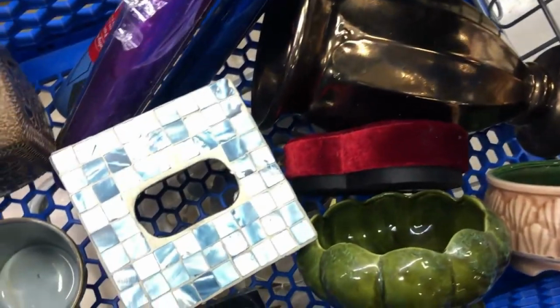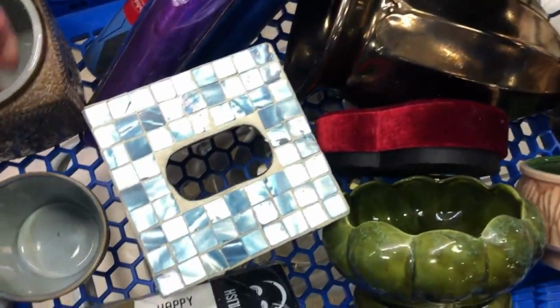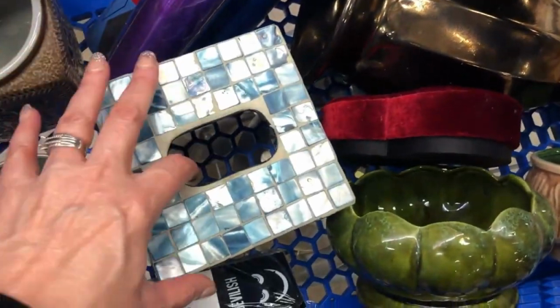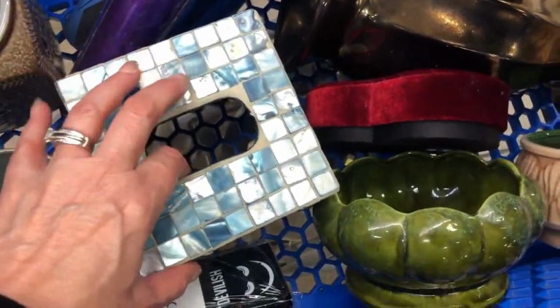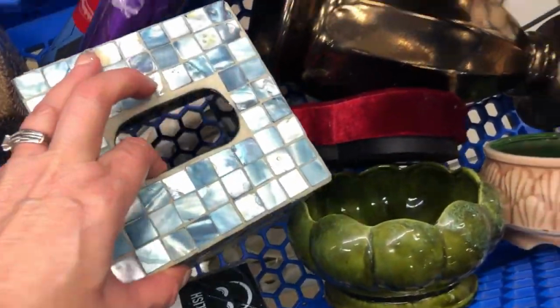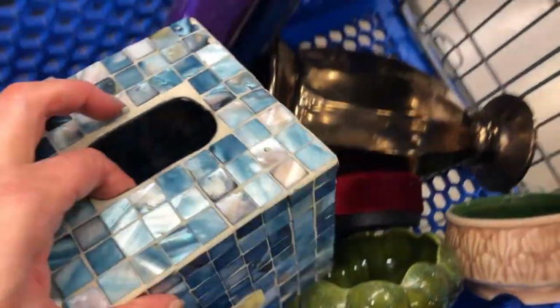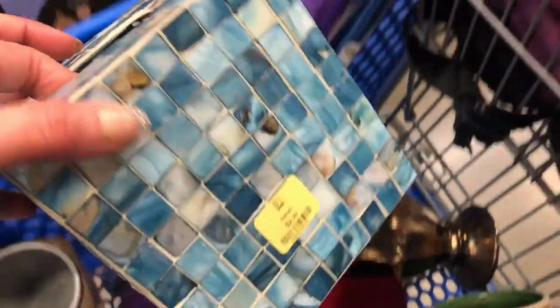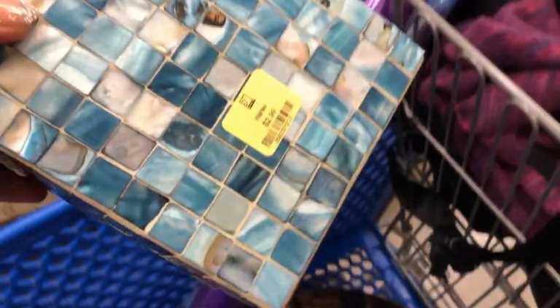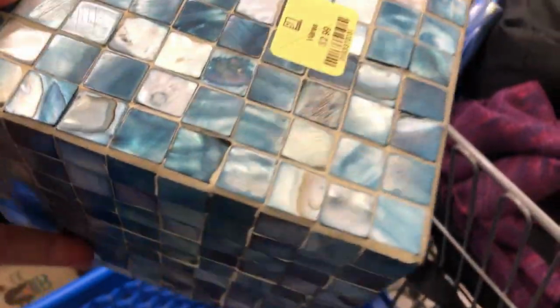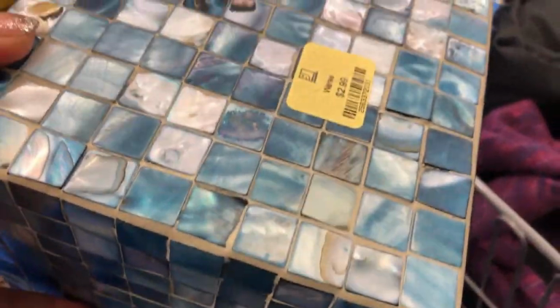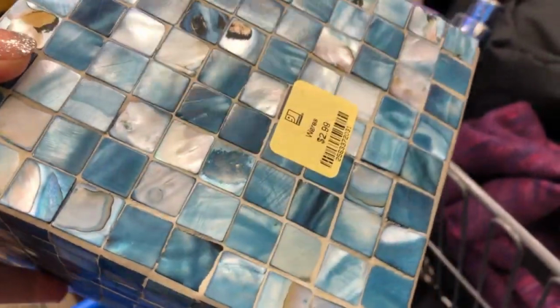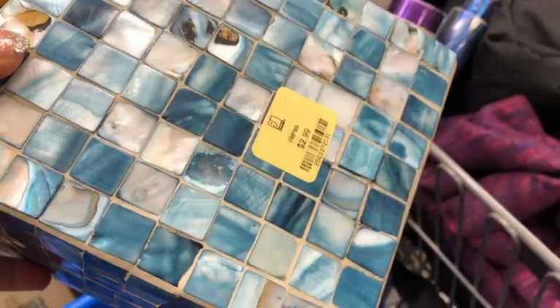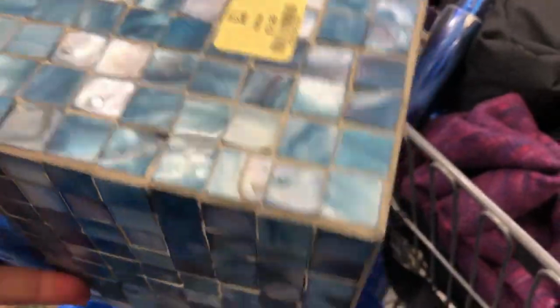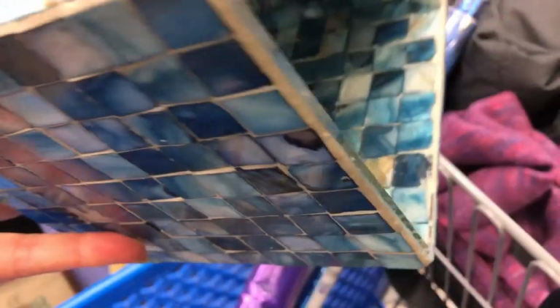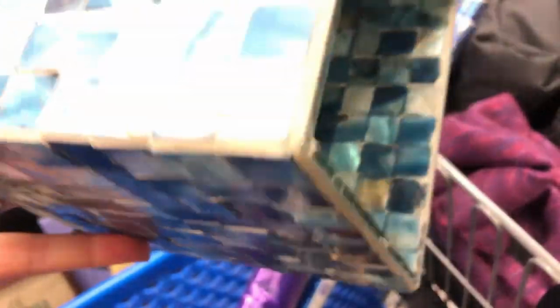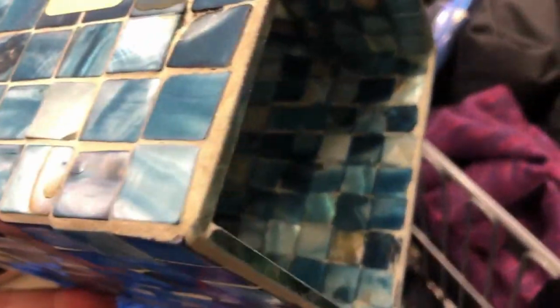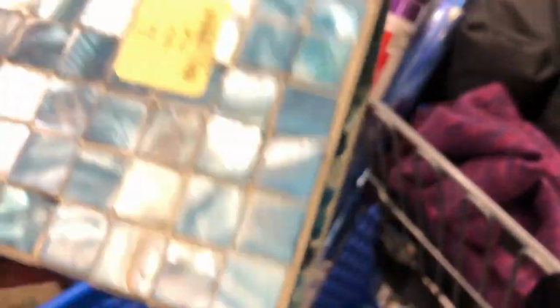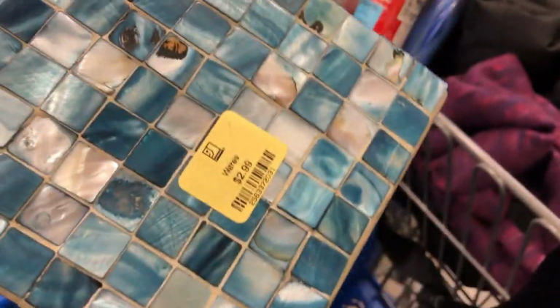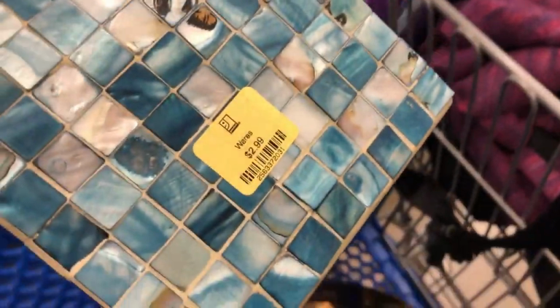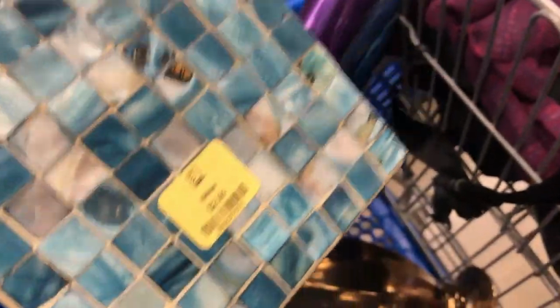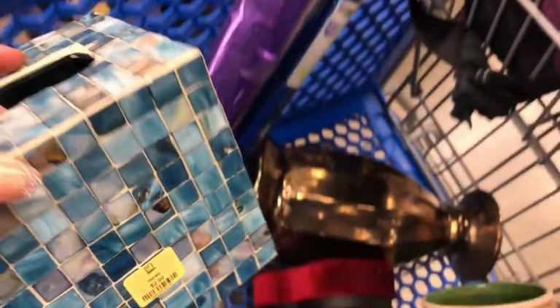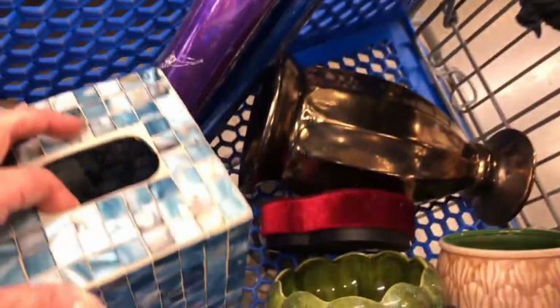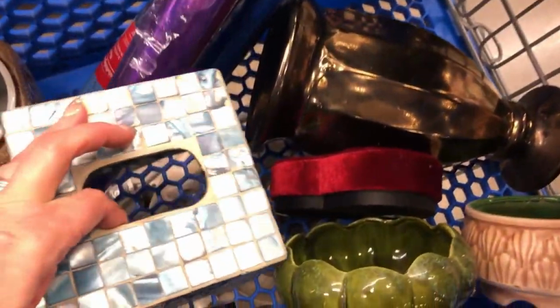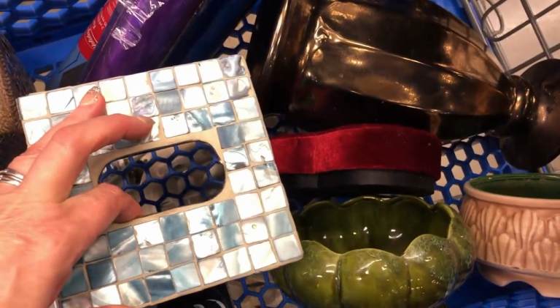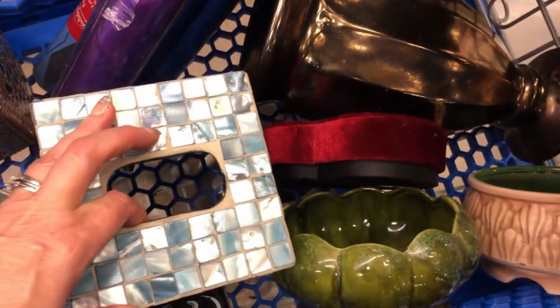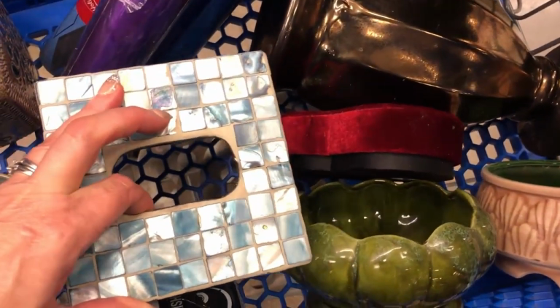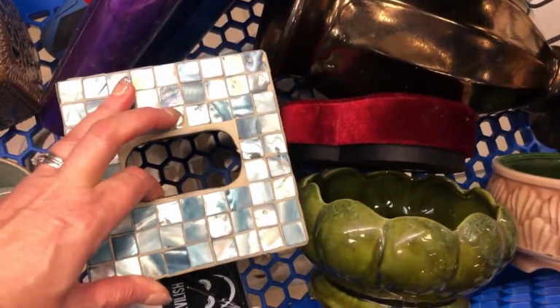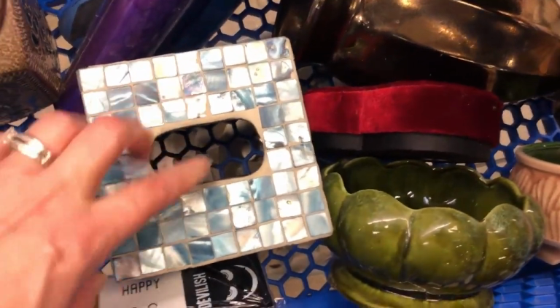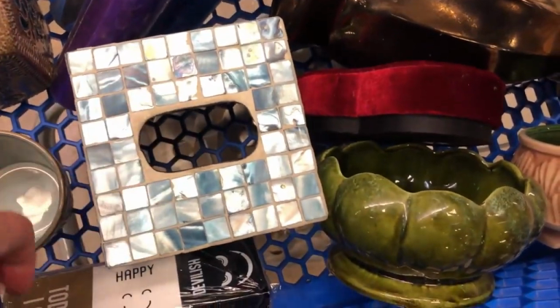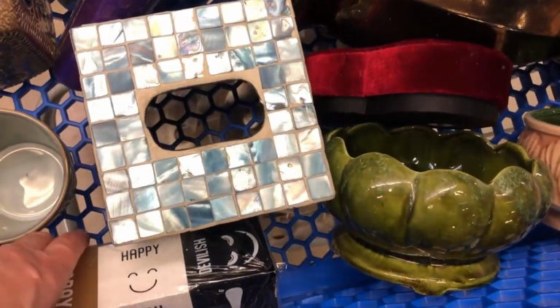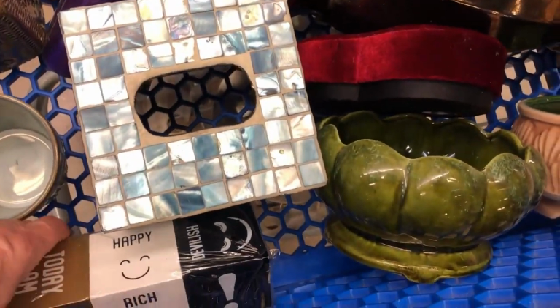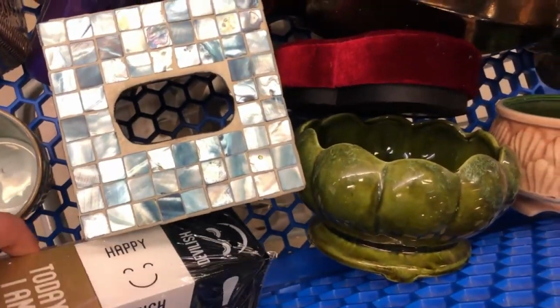This is a tissue box holder but I love it — oh, it's heavy — with the blue and white shell. That's really pretty. $2.99 — probably just something from Ross or Marshall's, but it's a quality one.